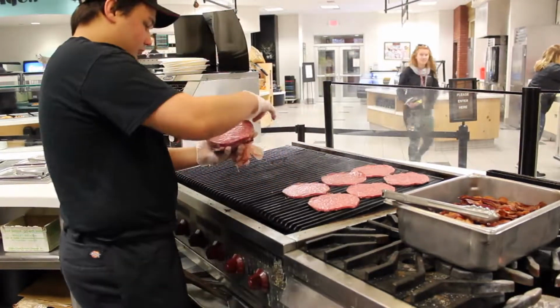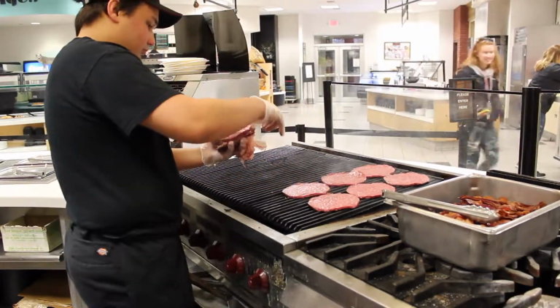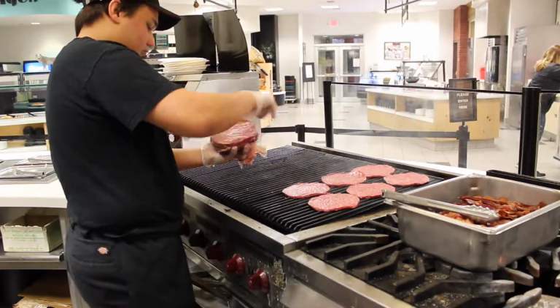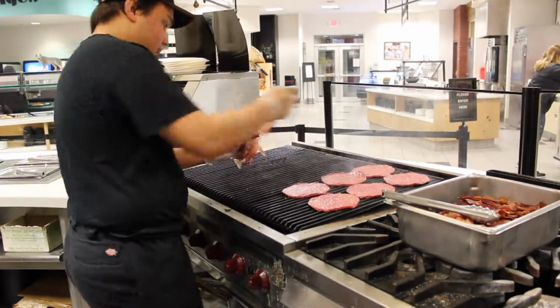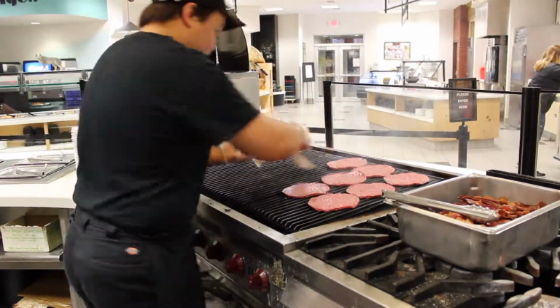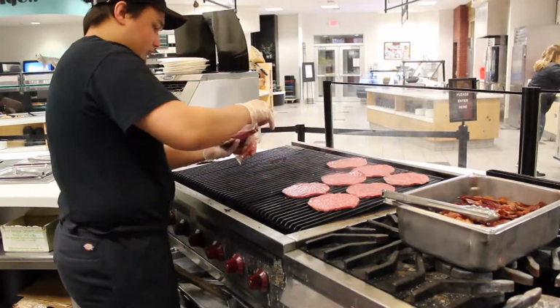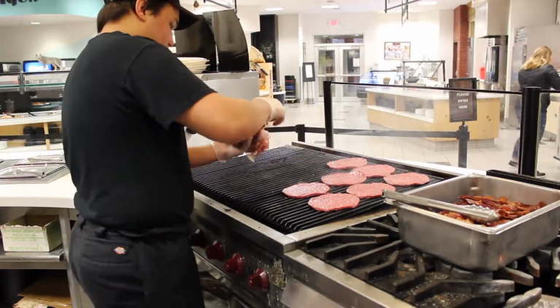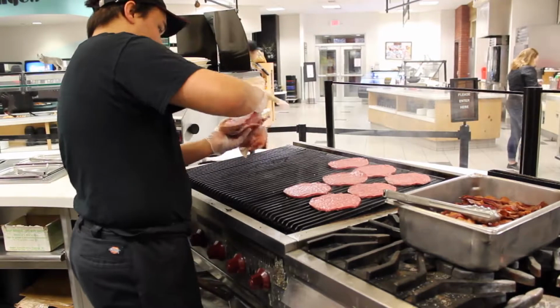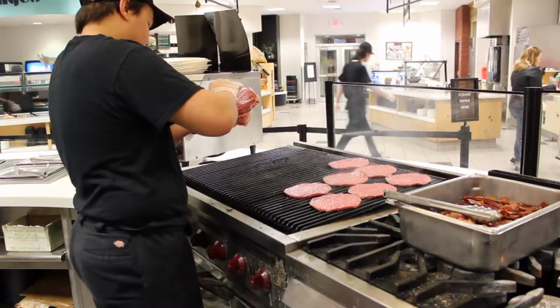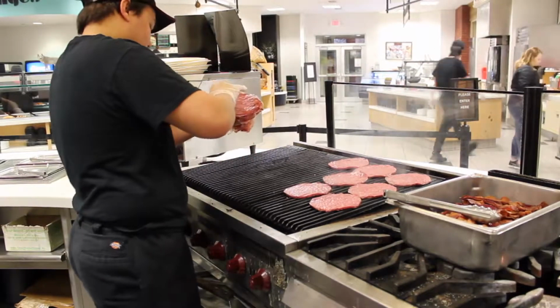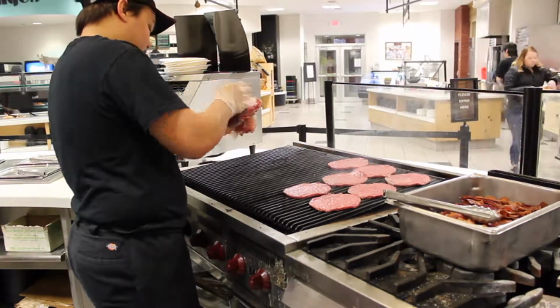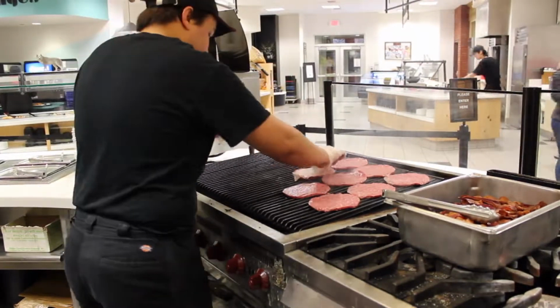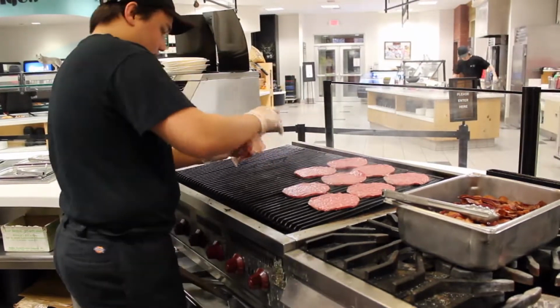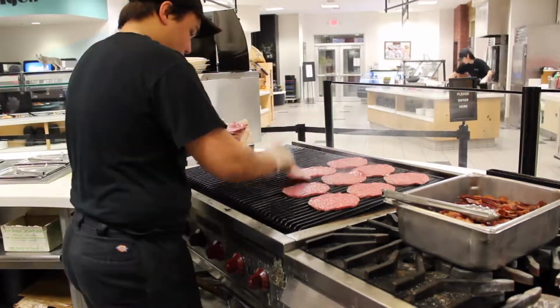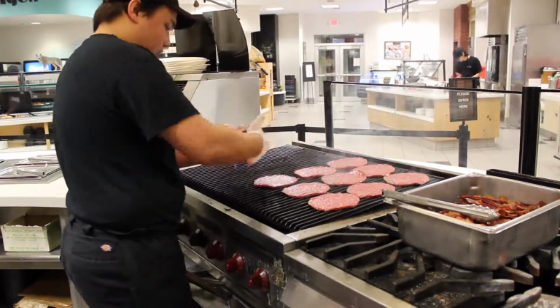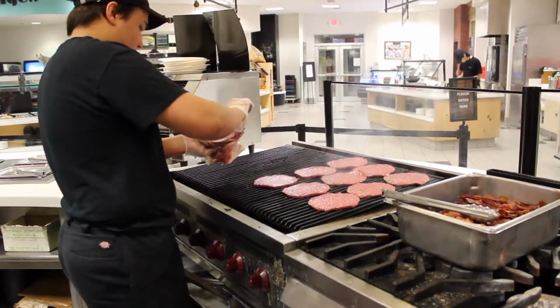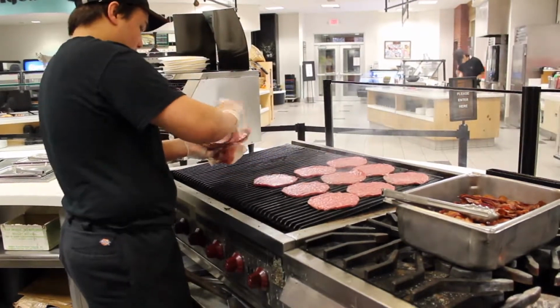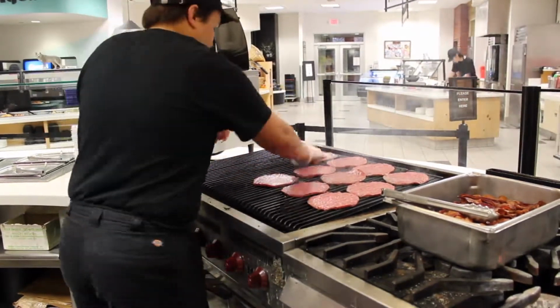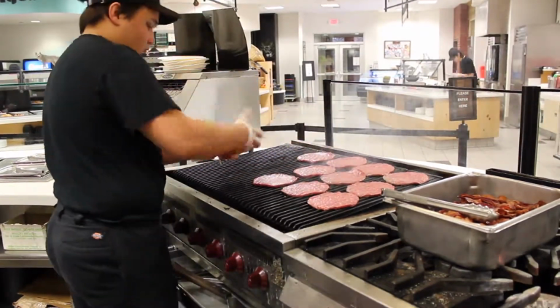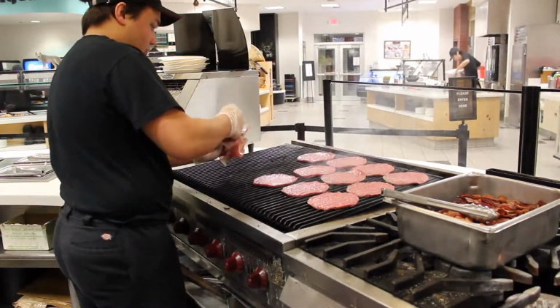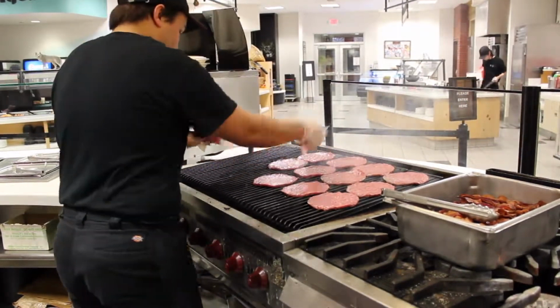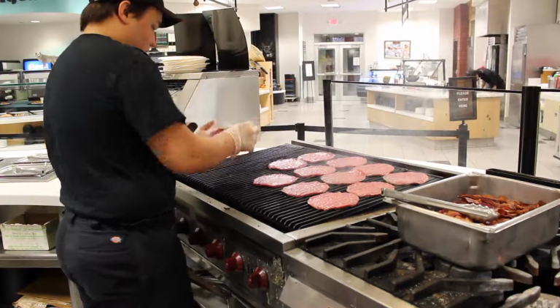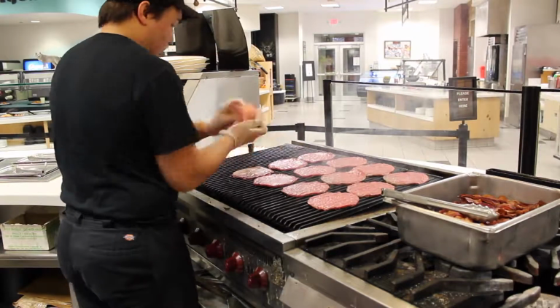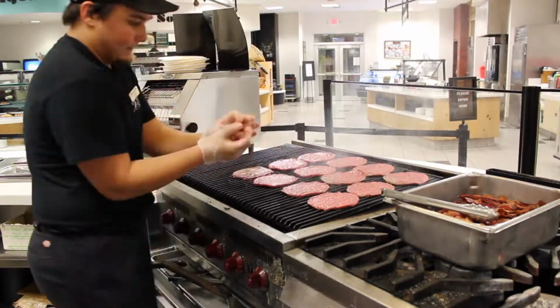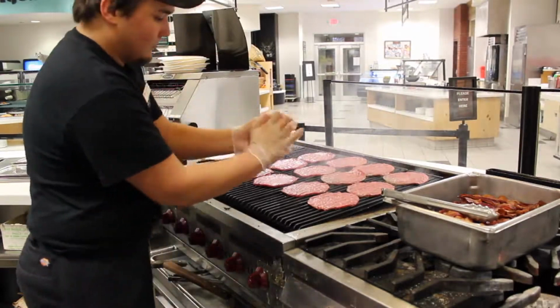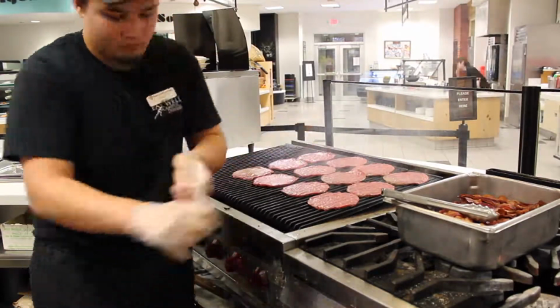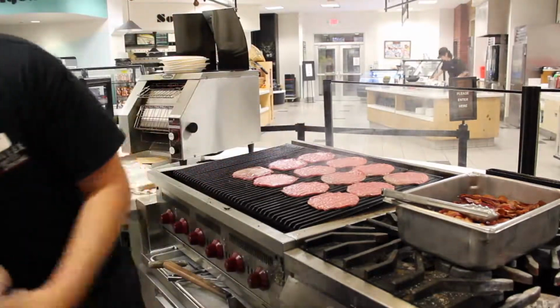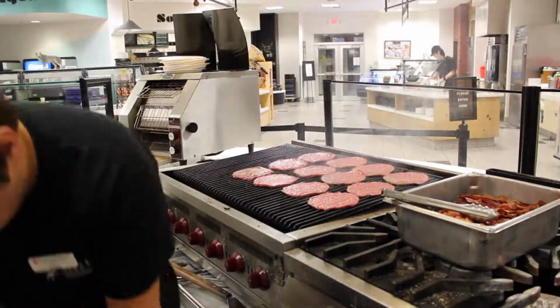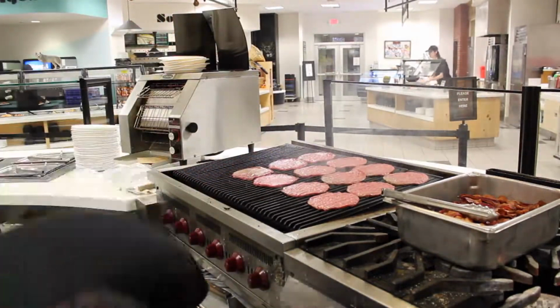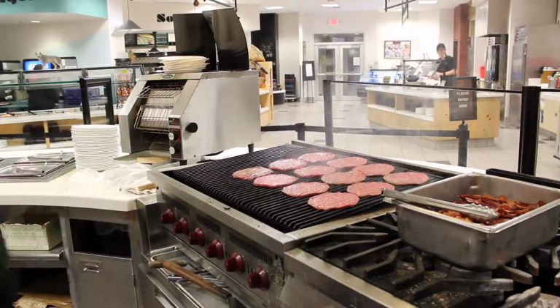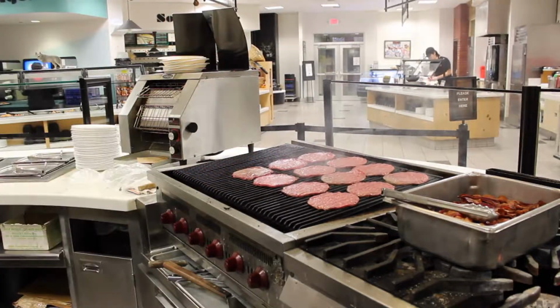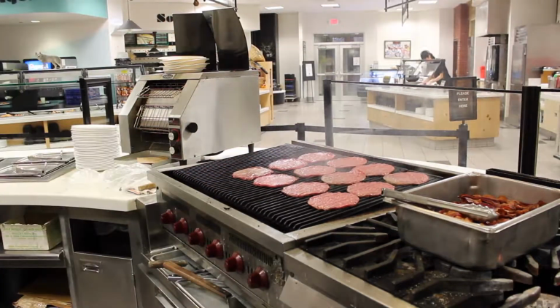When cooking burger patties, pull the patty meat from the cooler below the grill and cook the patties until they are all the way cooked through. The burgers must be at 155 degrees before they are ready to be served, so make sure to temp each of them.